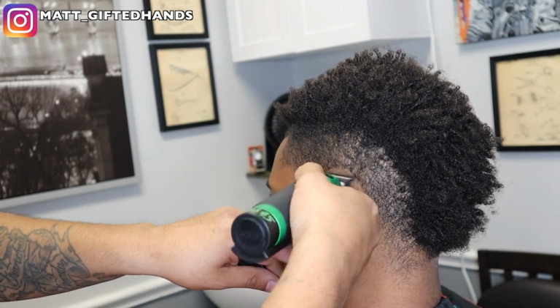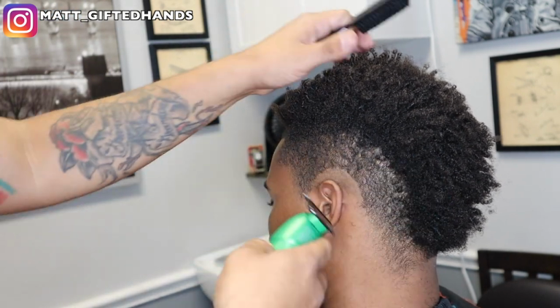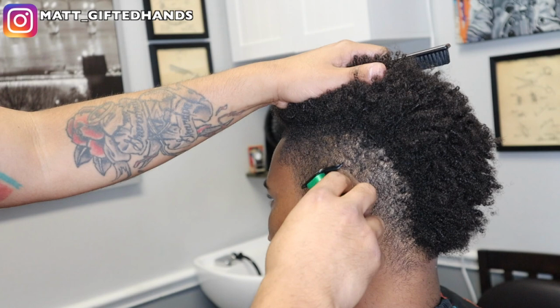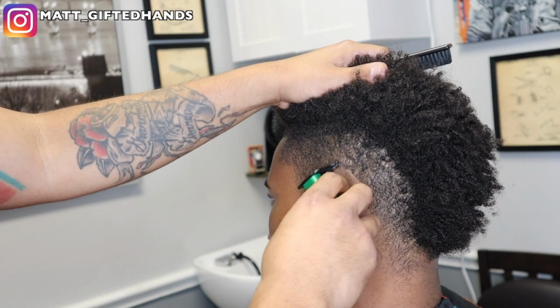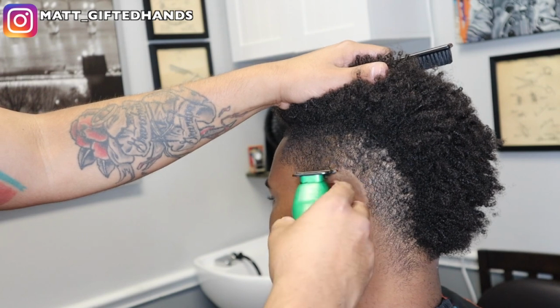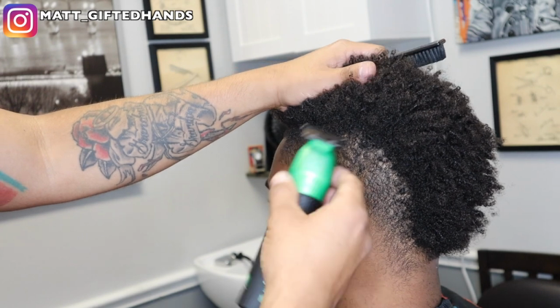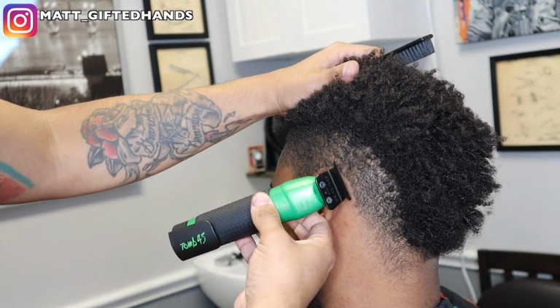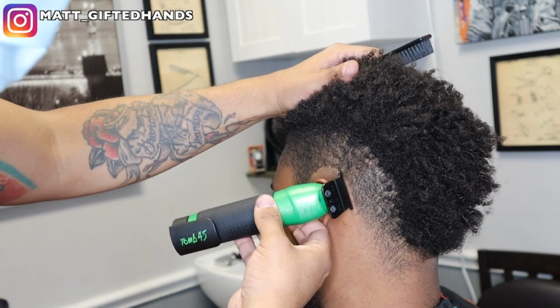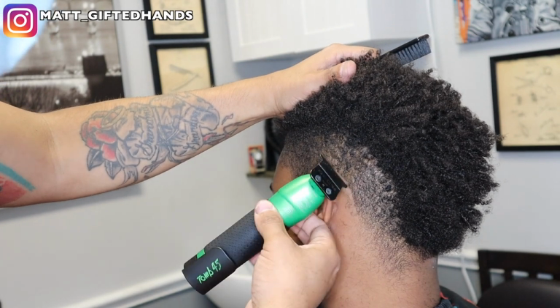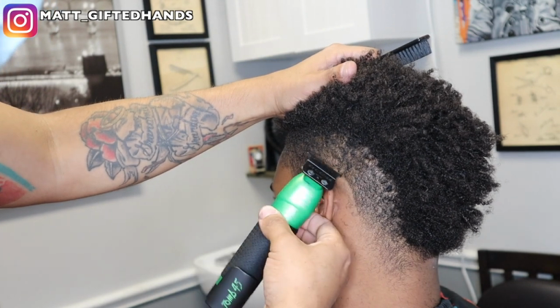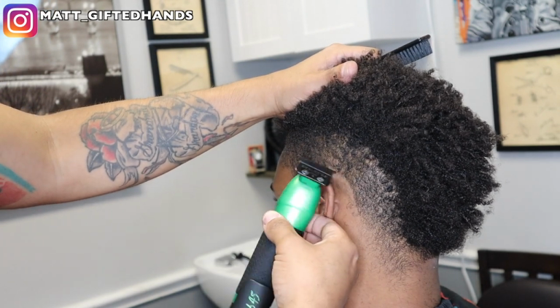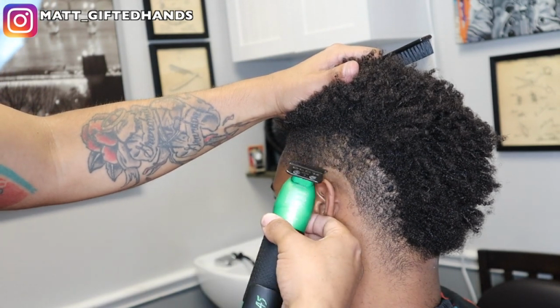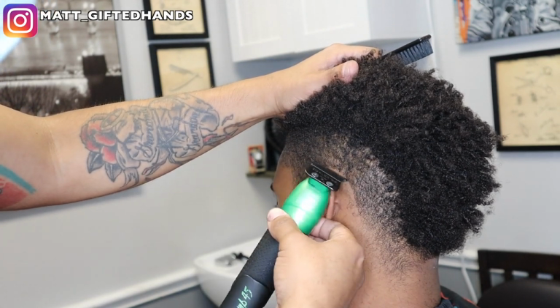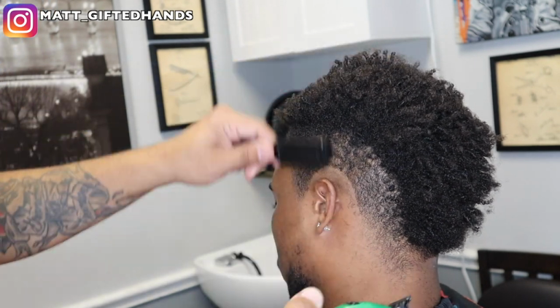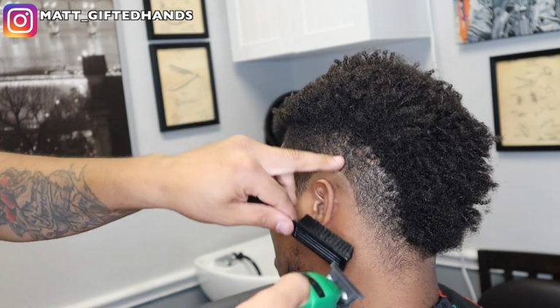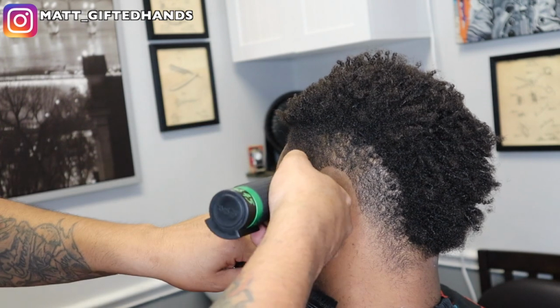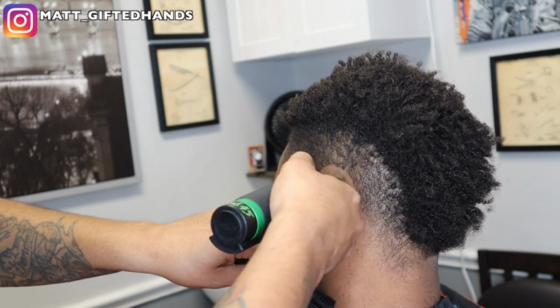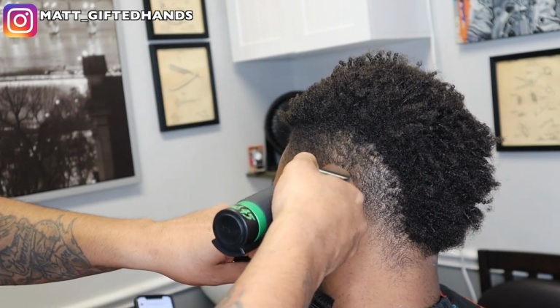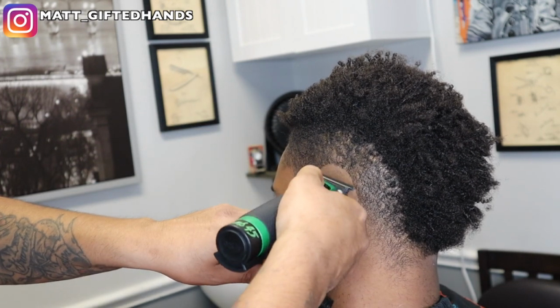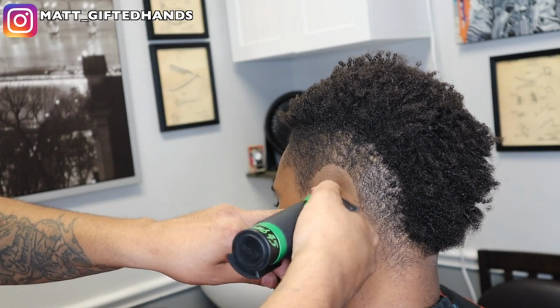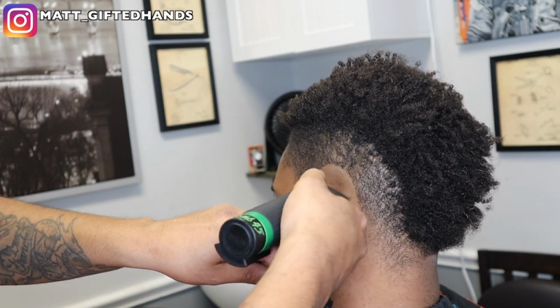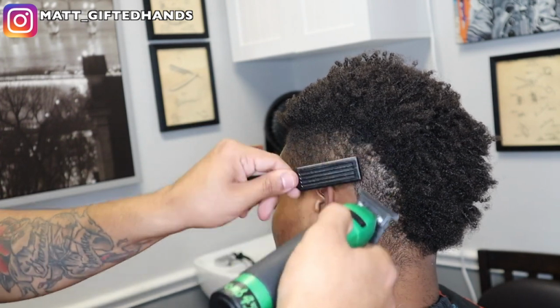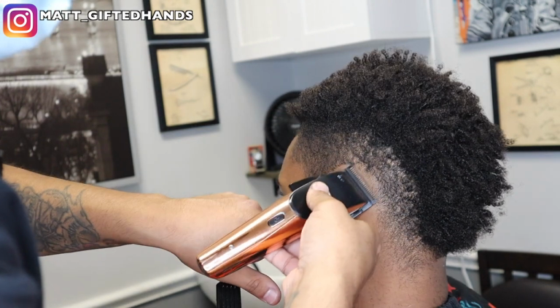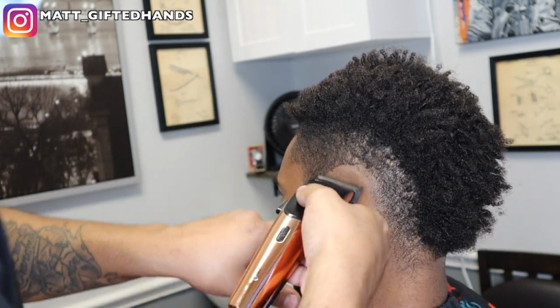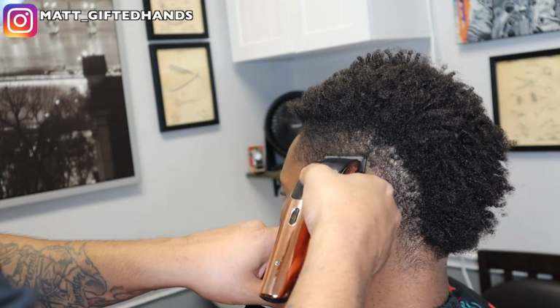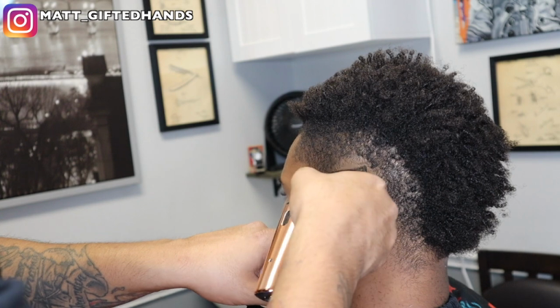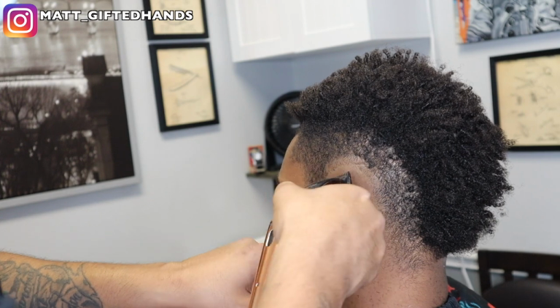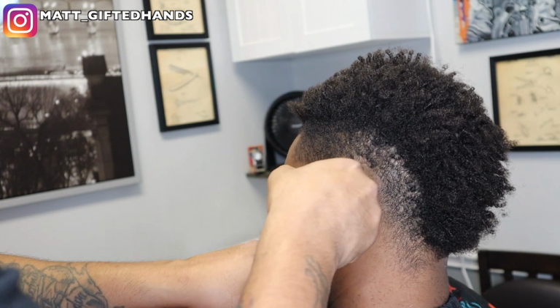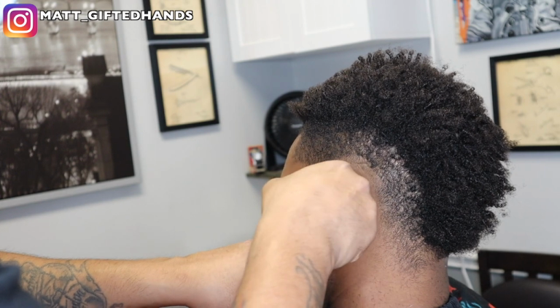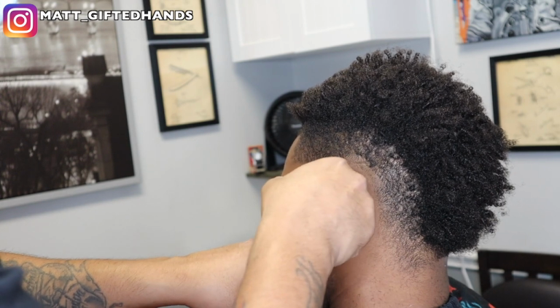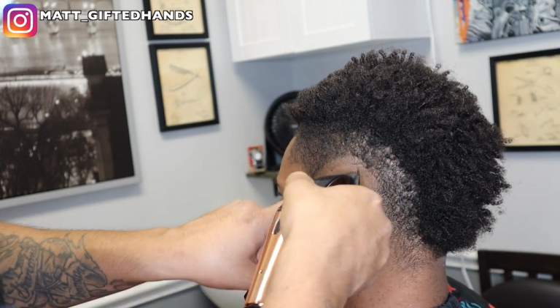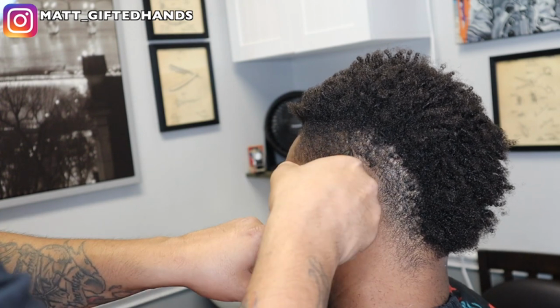I'm gonna let y'all jam out to this beat. If y'all enjoyed this beat, make sure you hit the link in the description below — my boy has been blessing me with some fire beats. That's Apollo, man — appreciate you, bro. Go ahead and enjoy this side, guys, same thing.